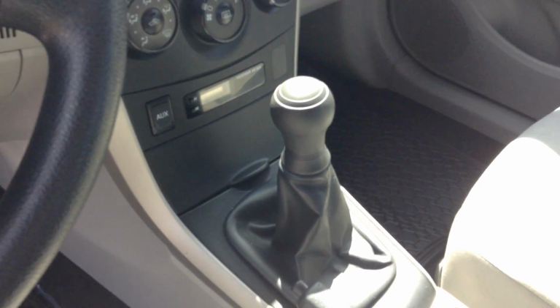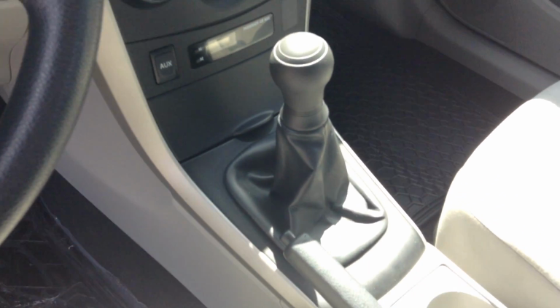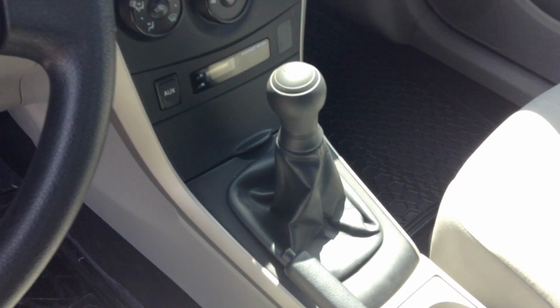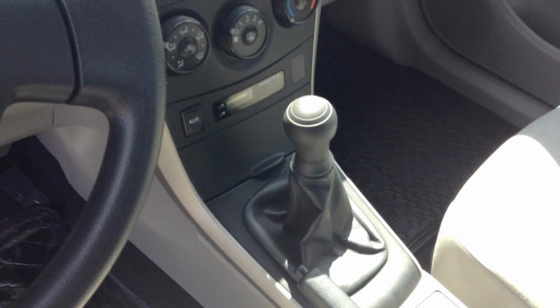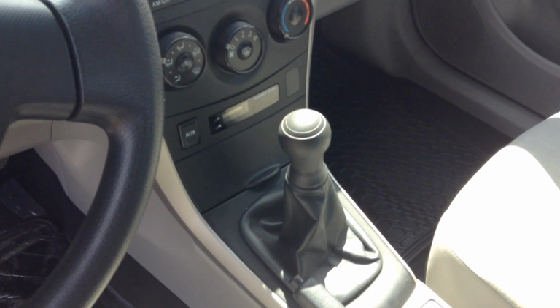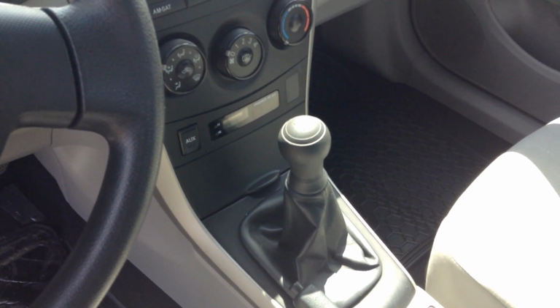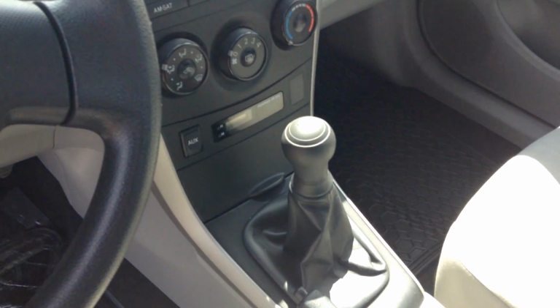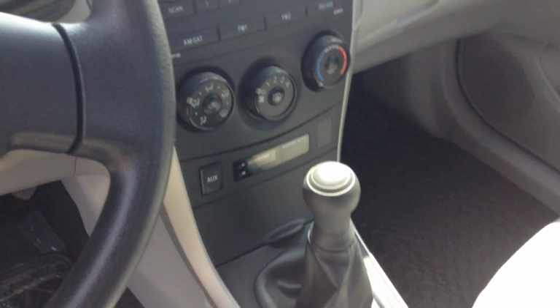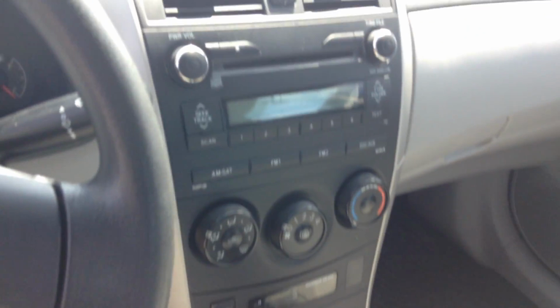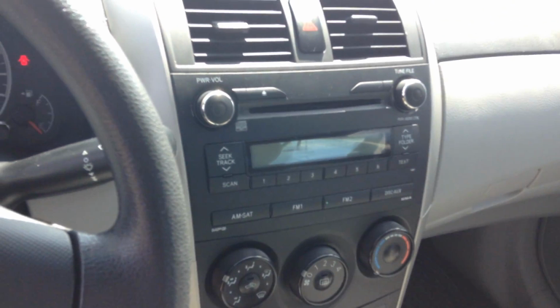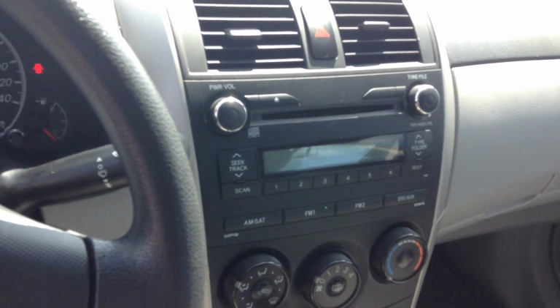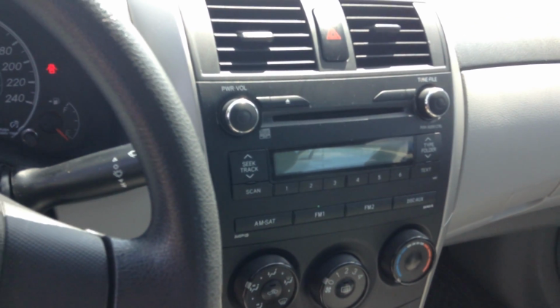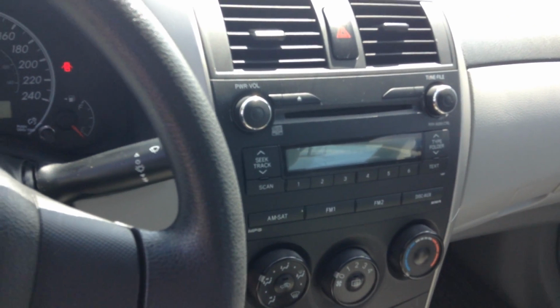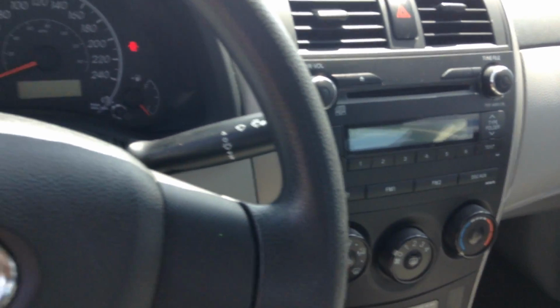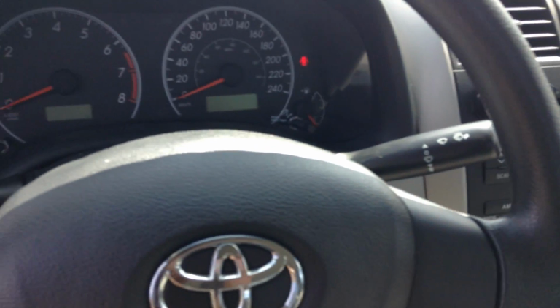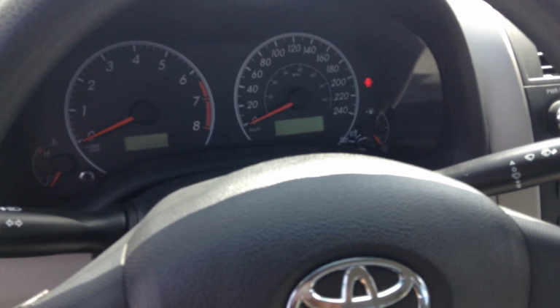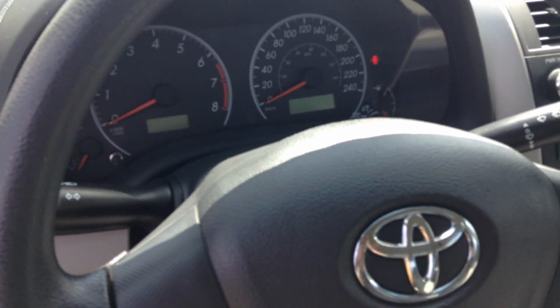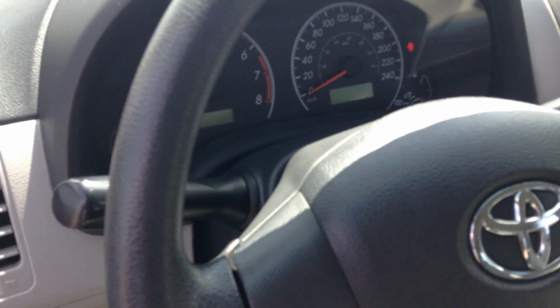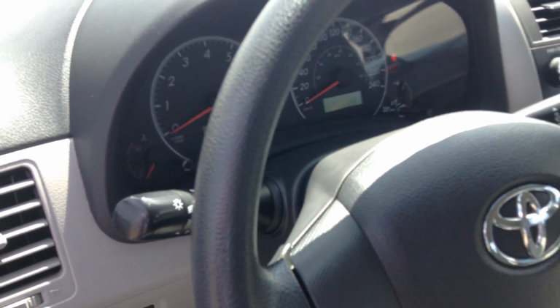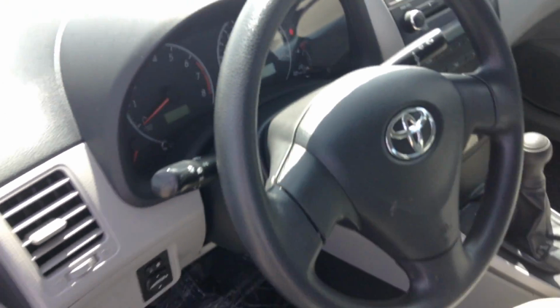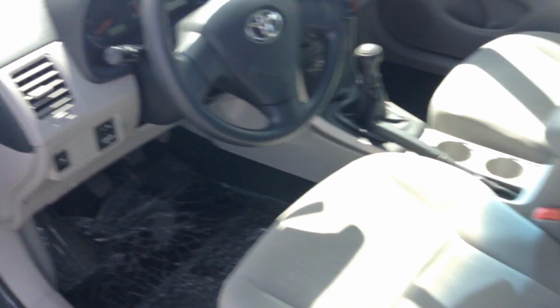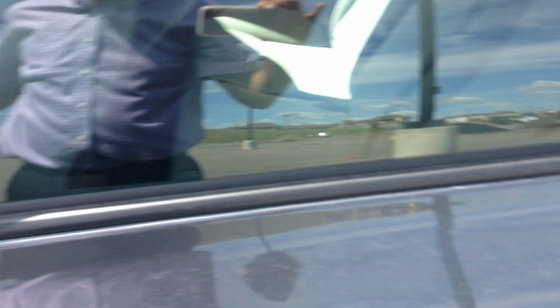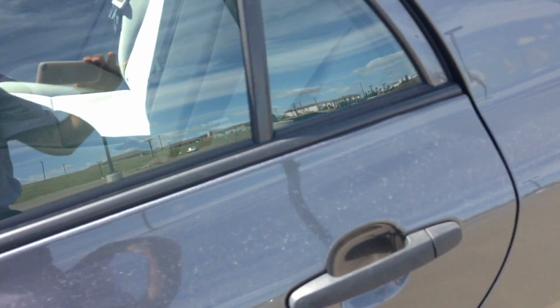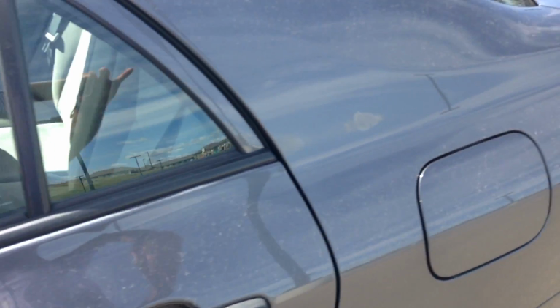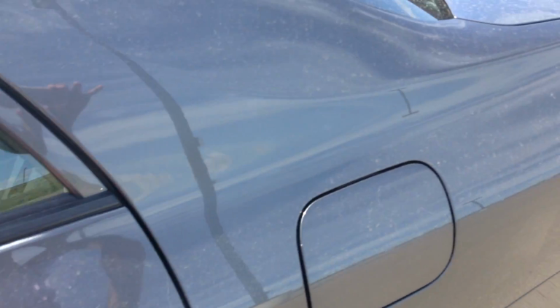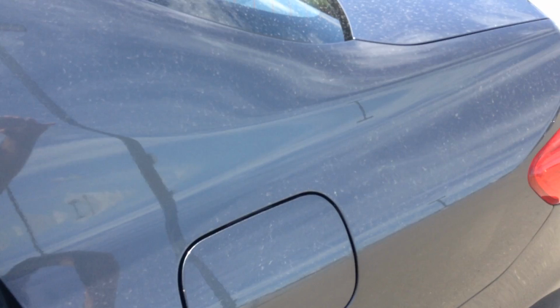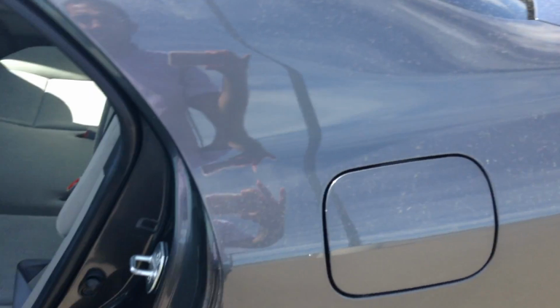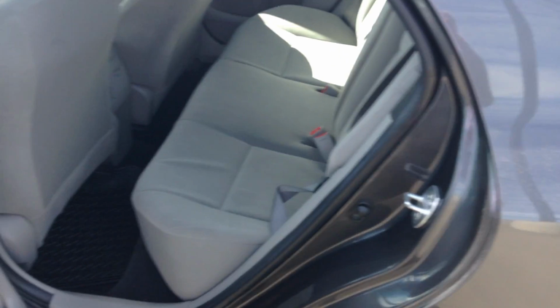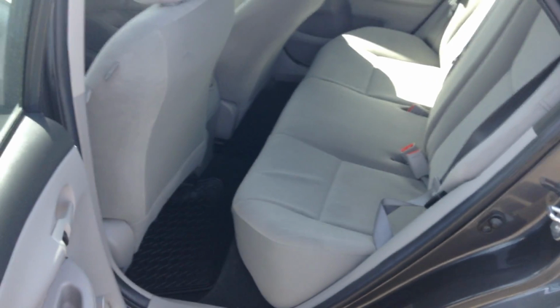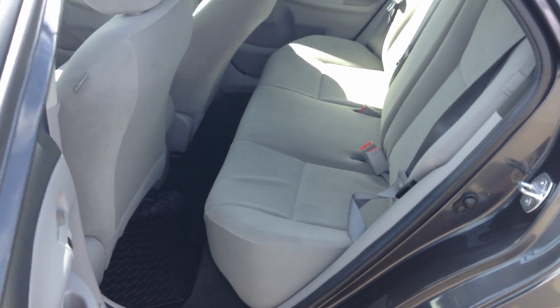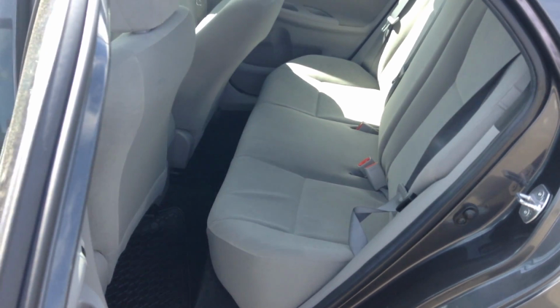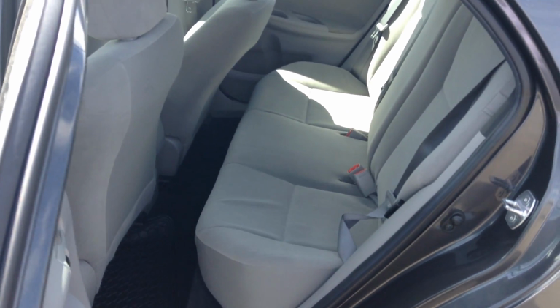It's a 5-speed manual transmission, your AC is included, the car has around 42,000 kilometers on it, and it's nice and roomy in the back.